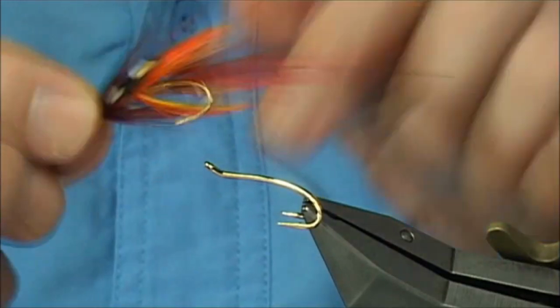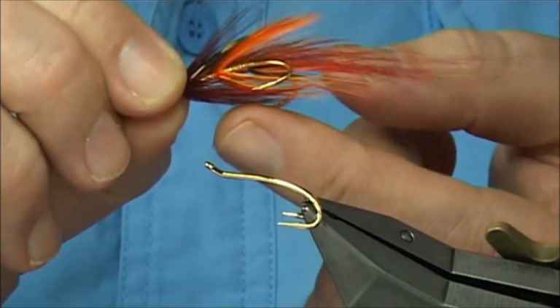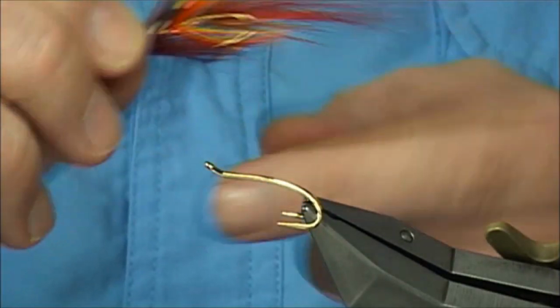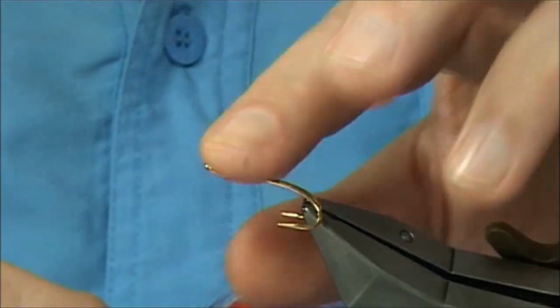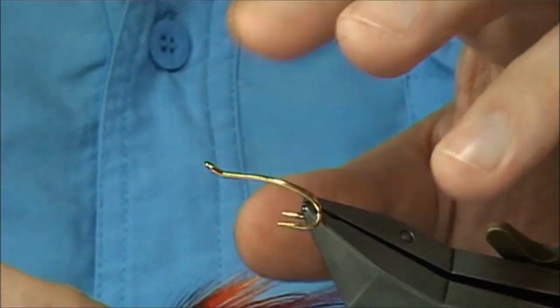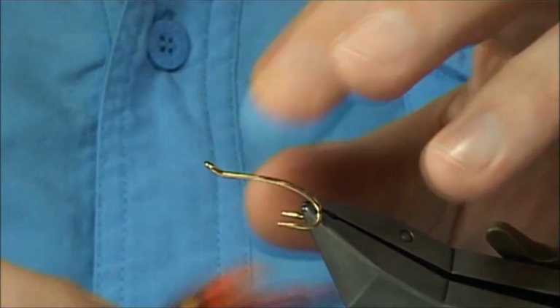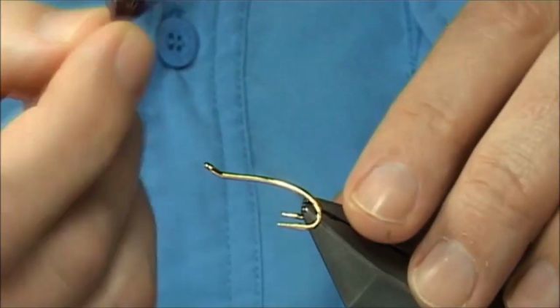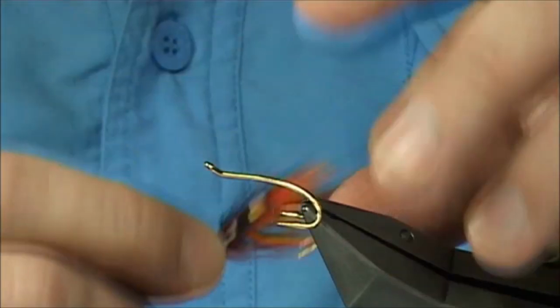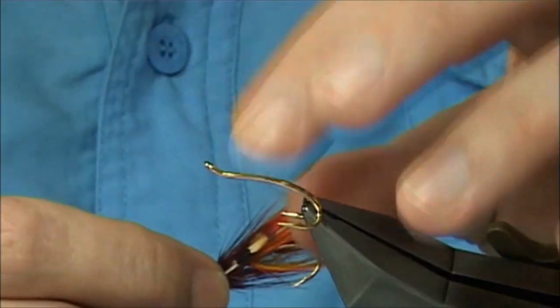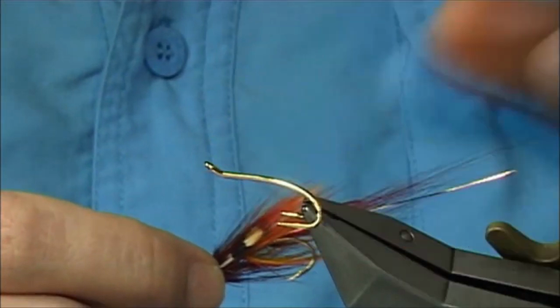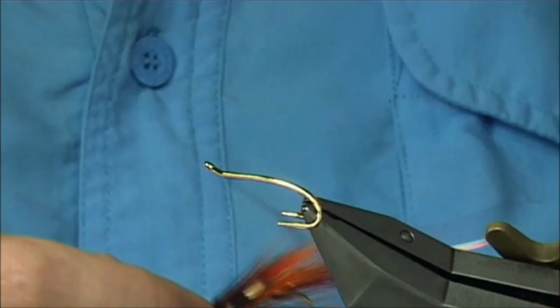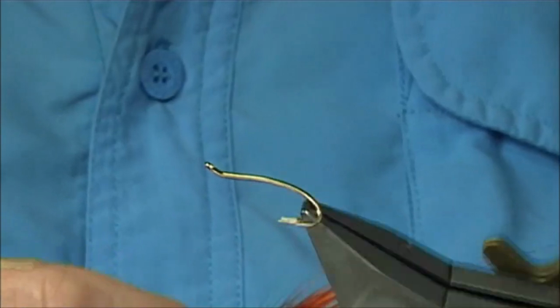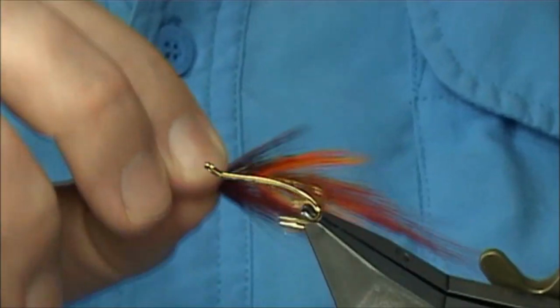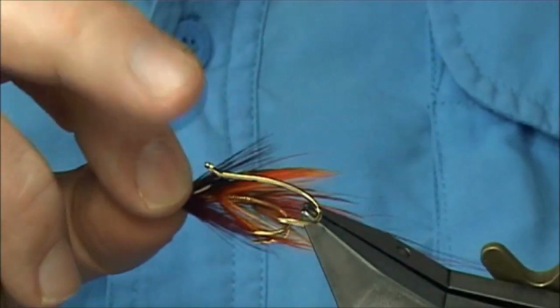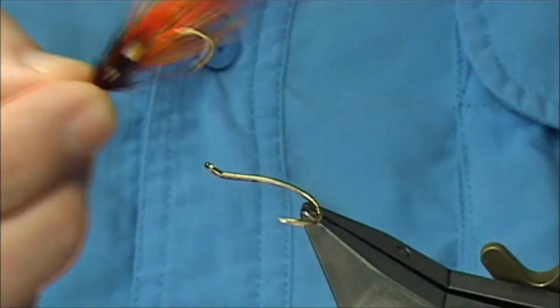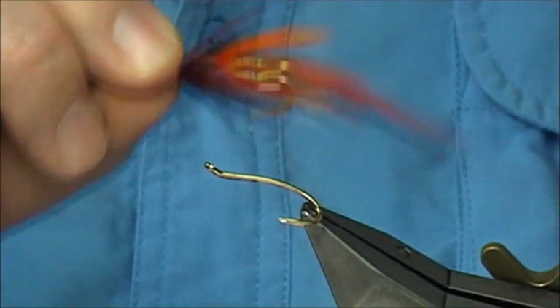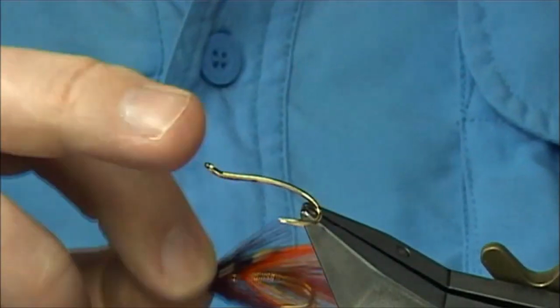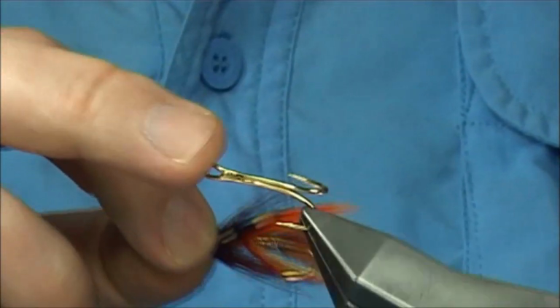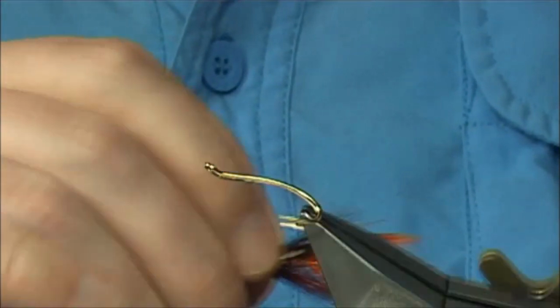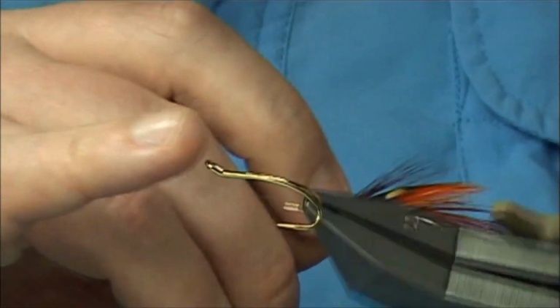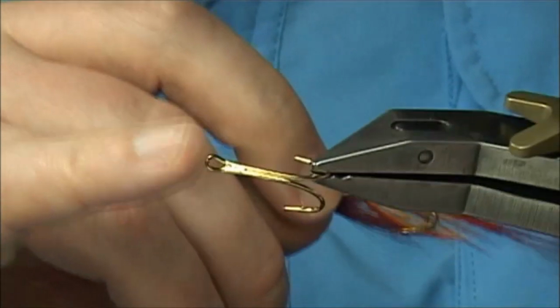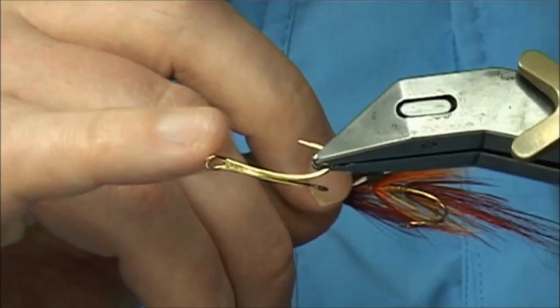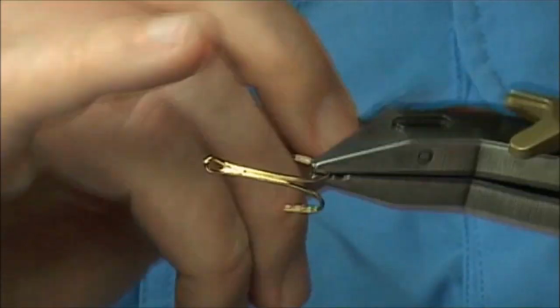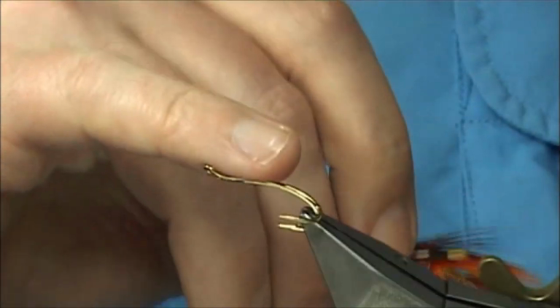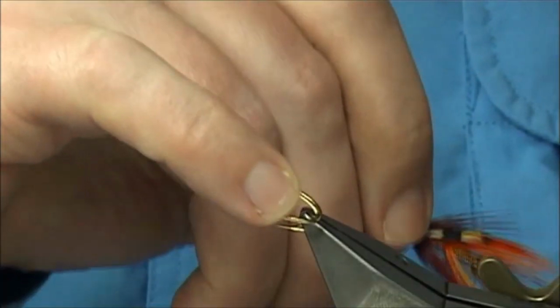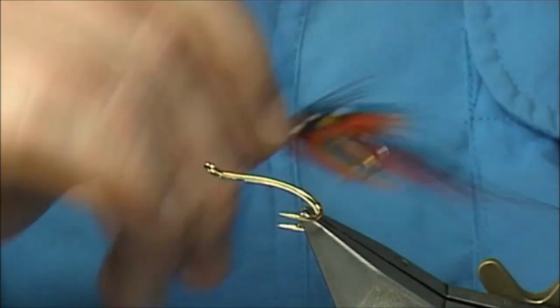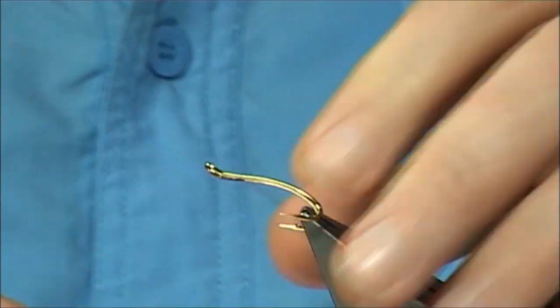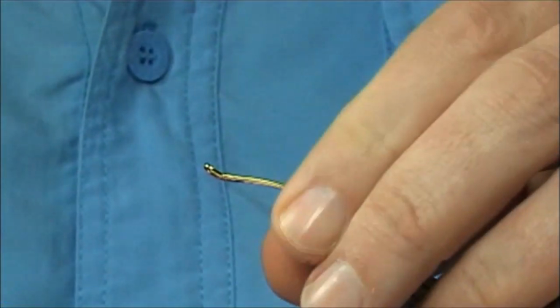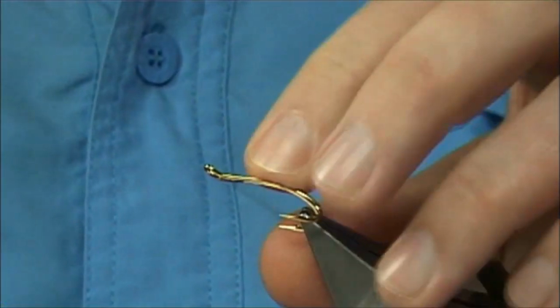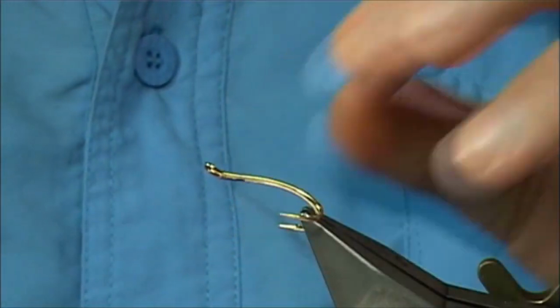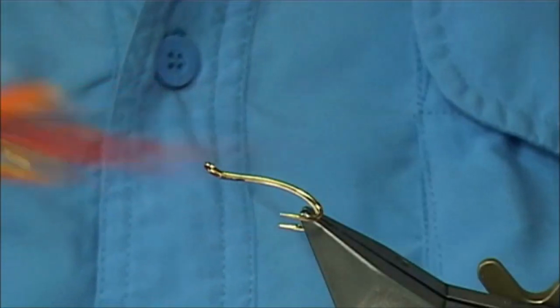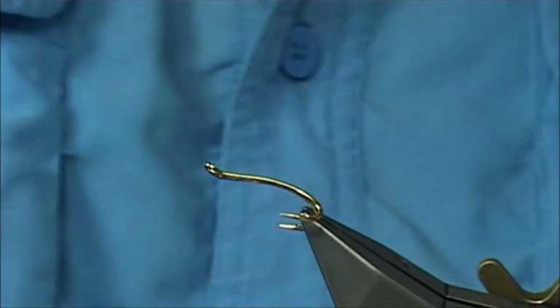This is tied on a Salad a bit — this is the new Patriot, made by Partridge. It's a size smaller than this, it's a size 8, it's very strong. You can see a good strong wire hook, and I'm sure it's going to be very popular.